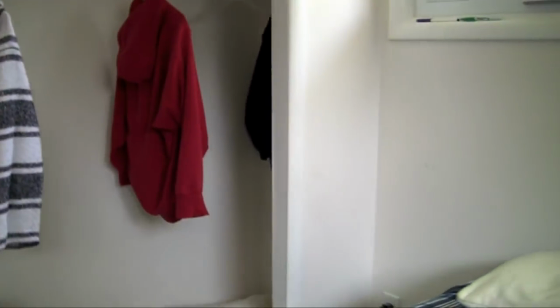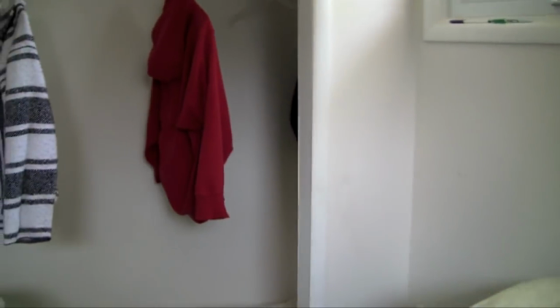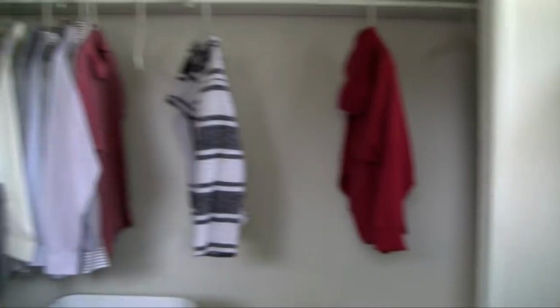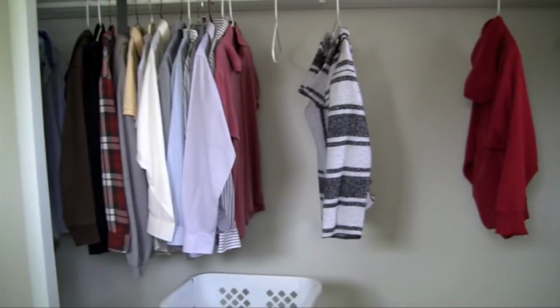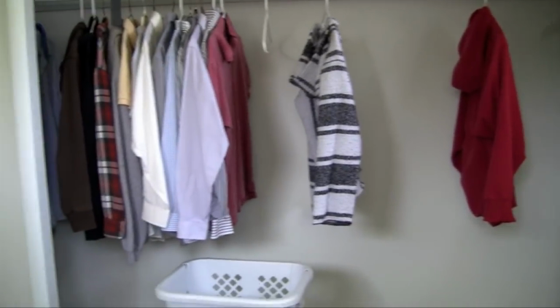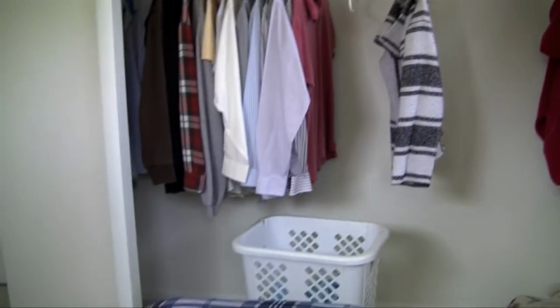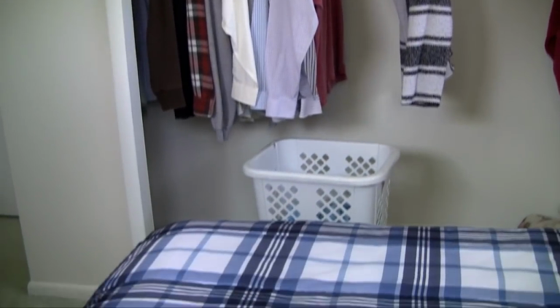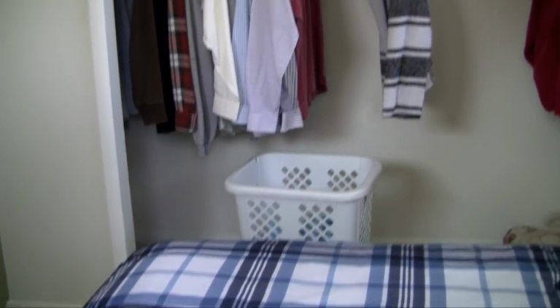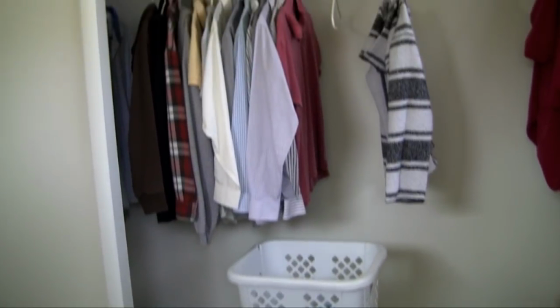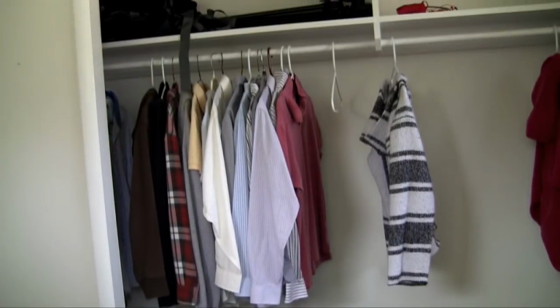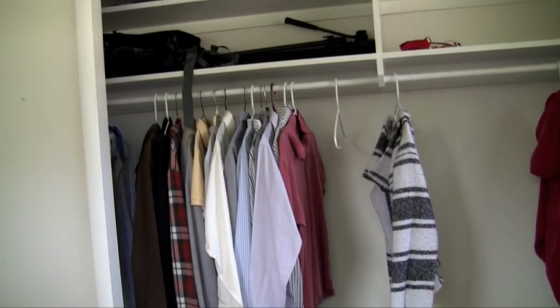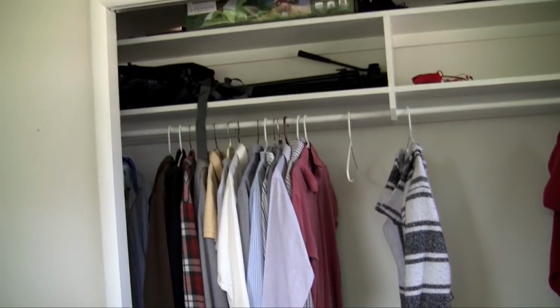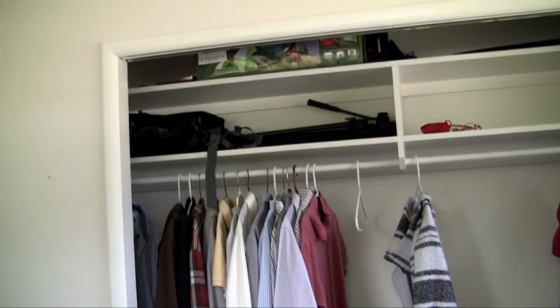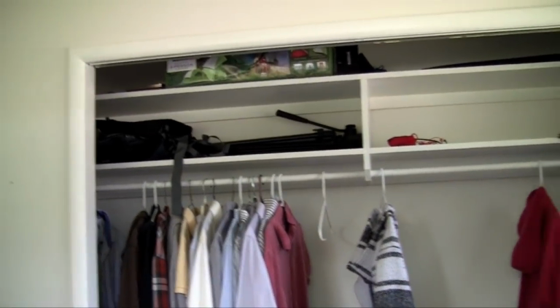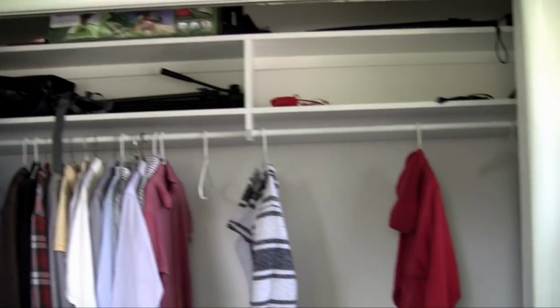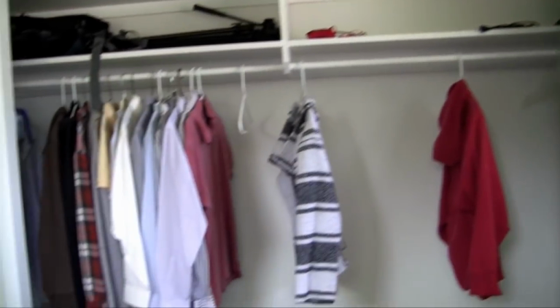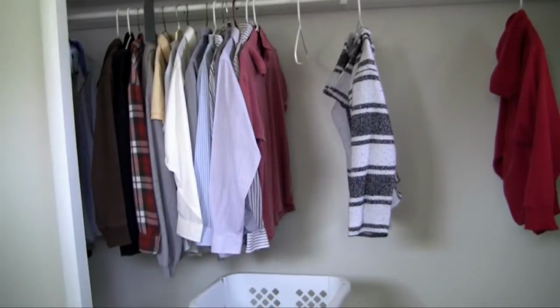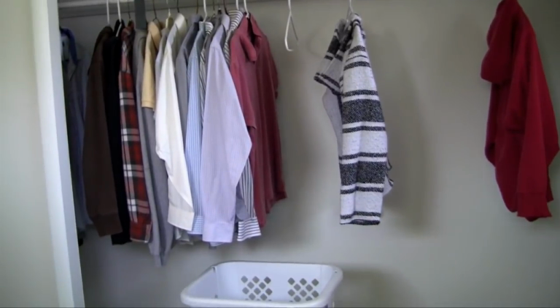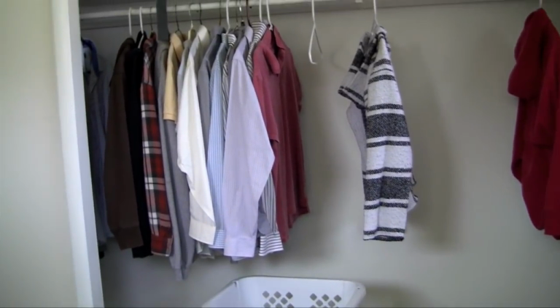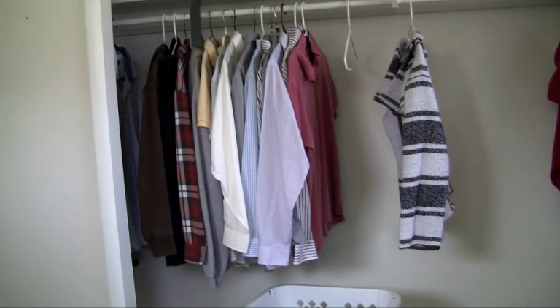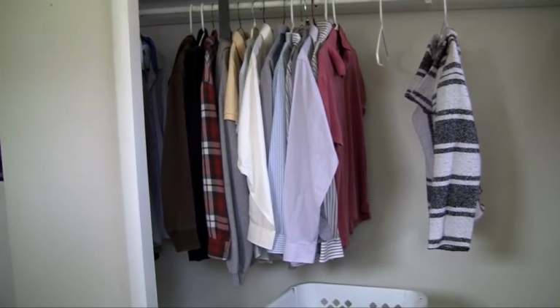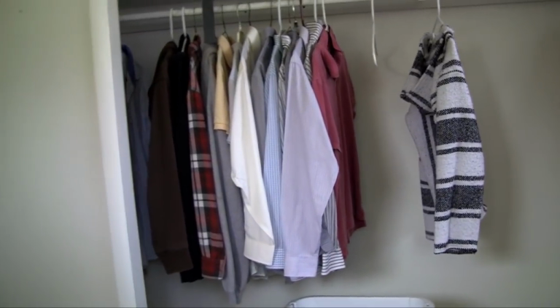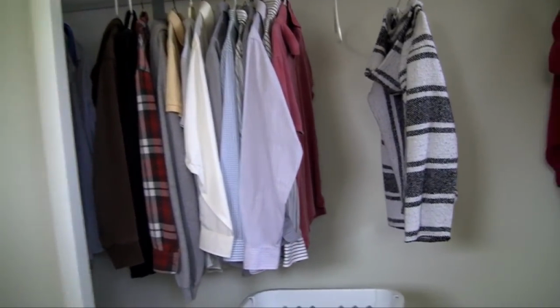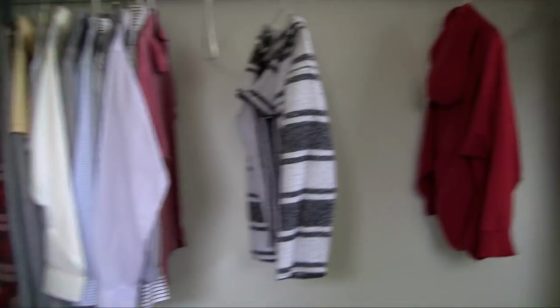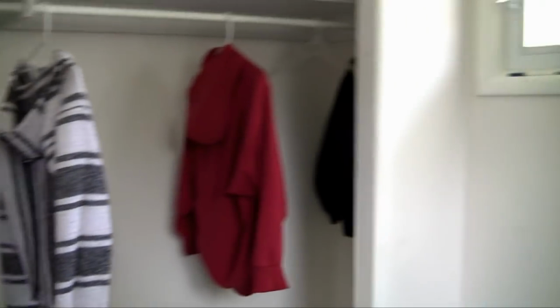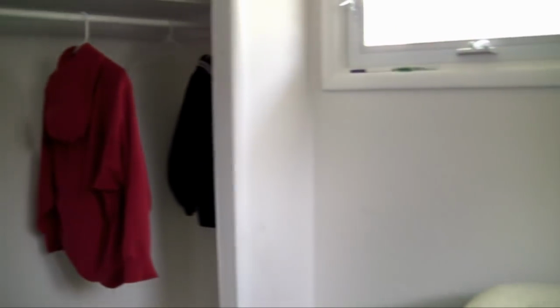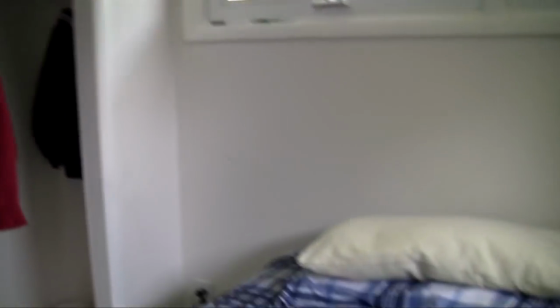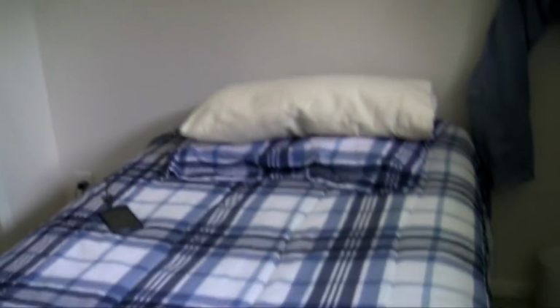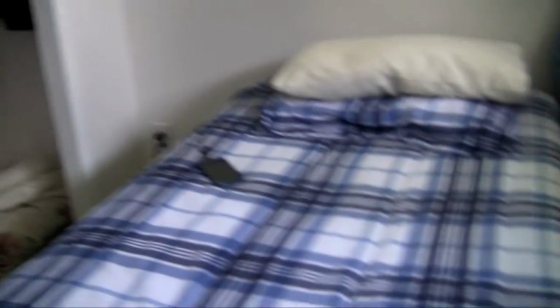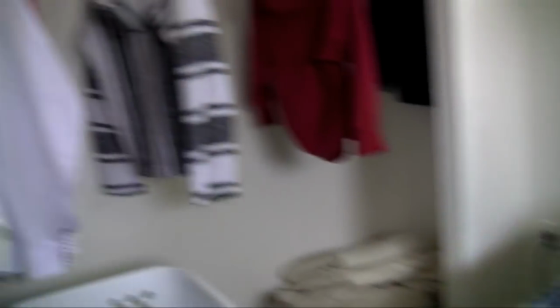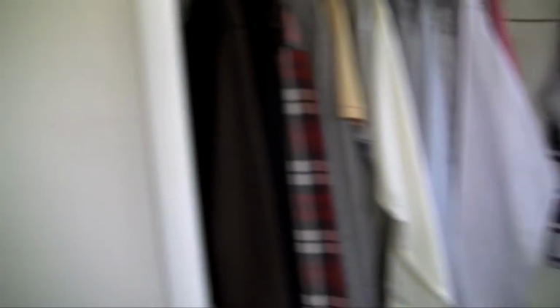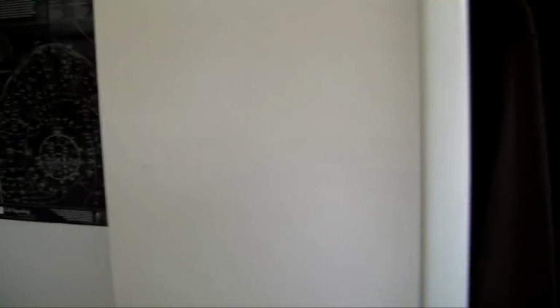Over here is my closet. I just have all my professional clothes in there. Although I hate wearing them — I feel silly whenever I have to wear a button-up shirt. But yeah, that's pretty much it for my bedroom.